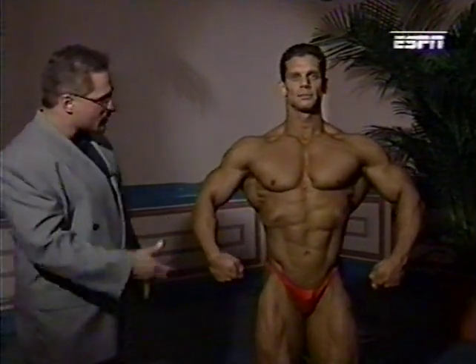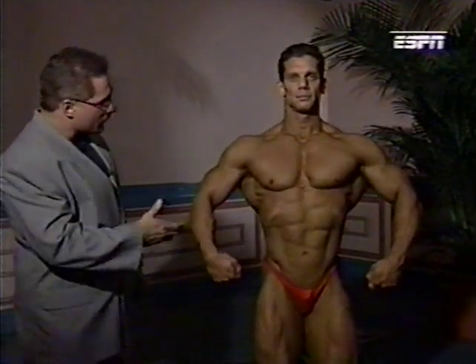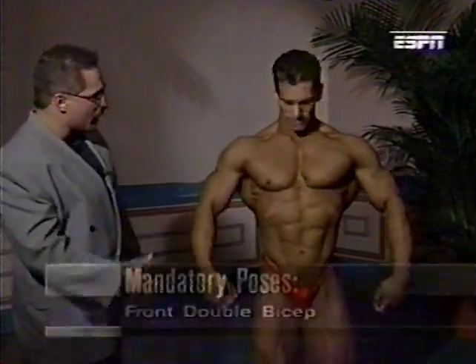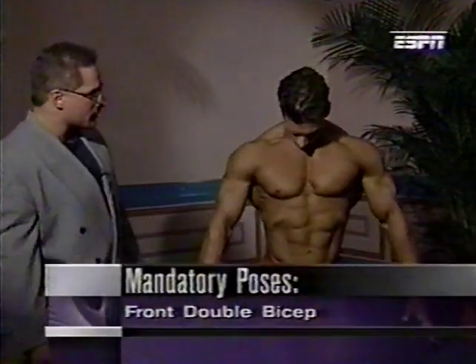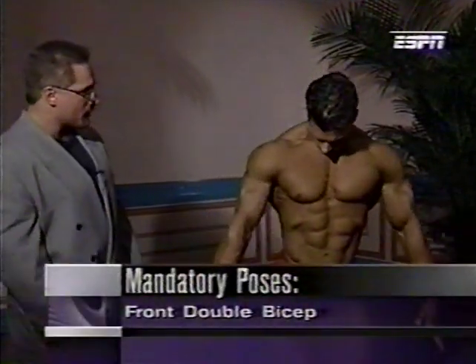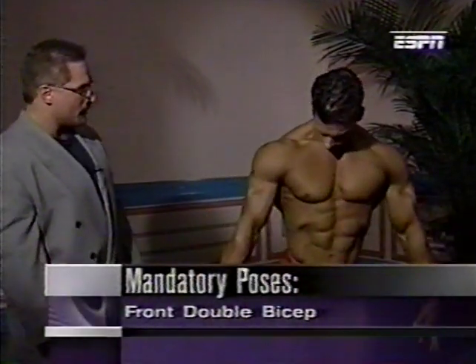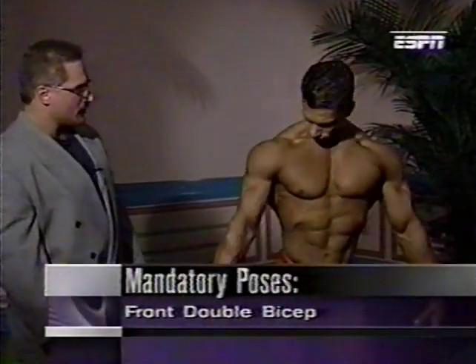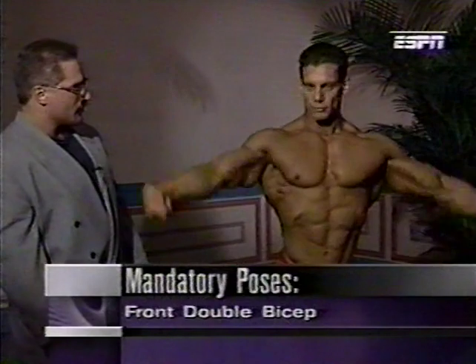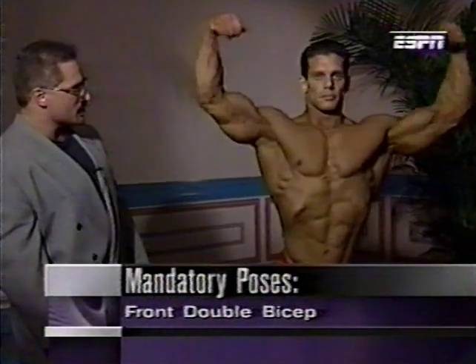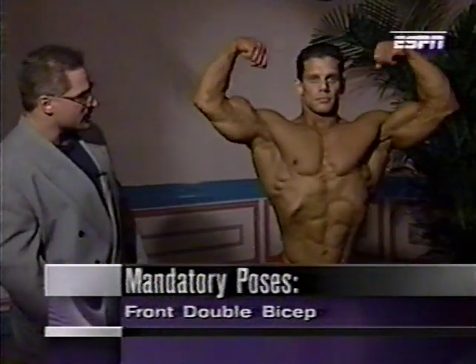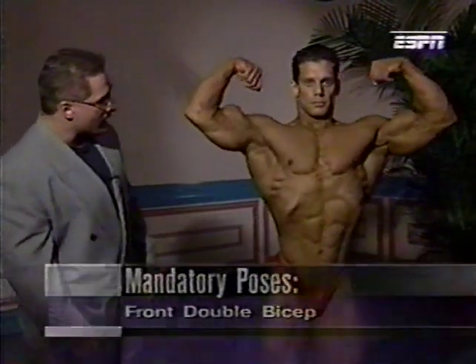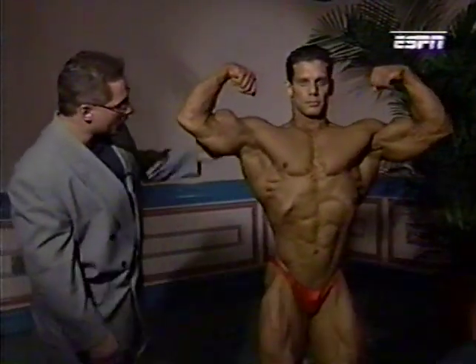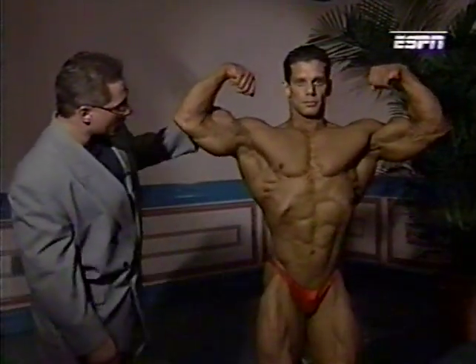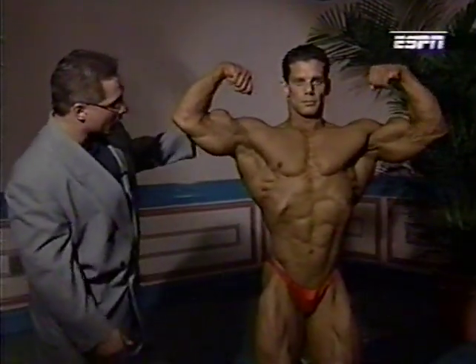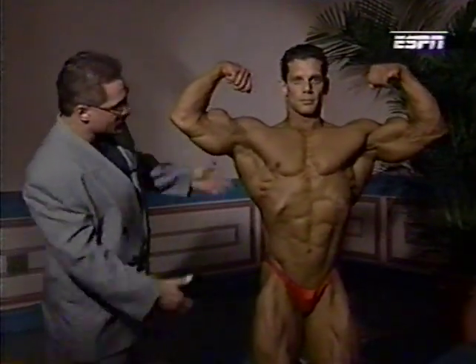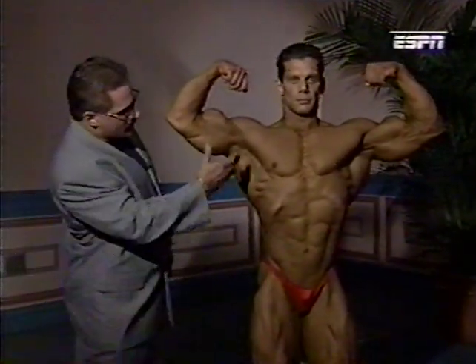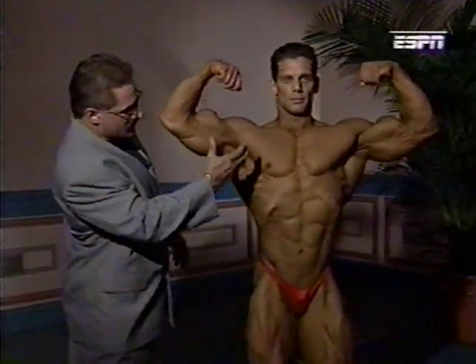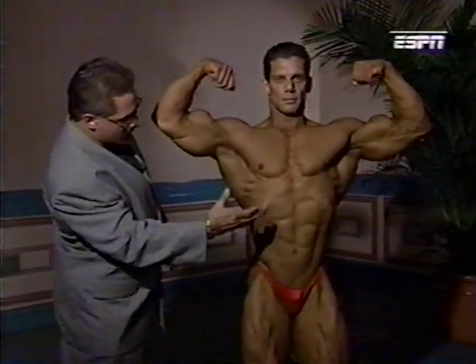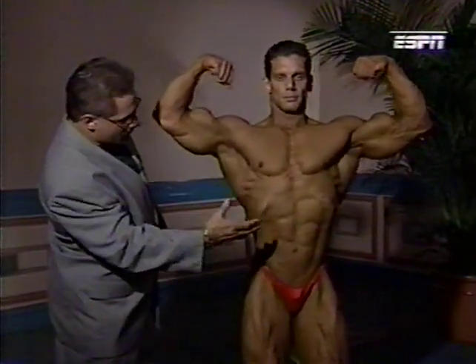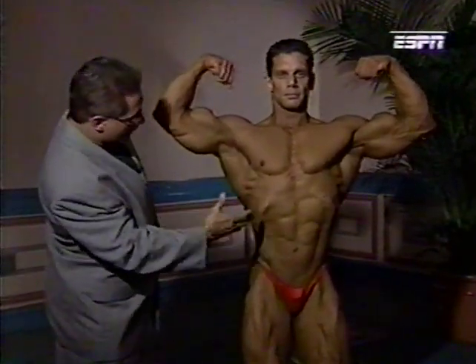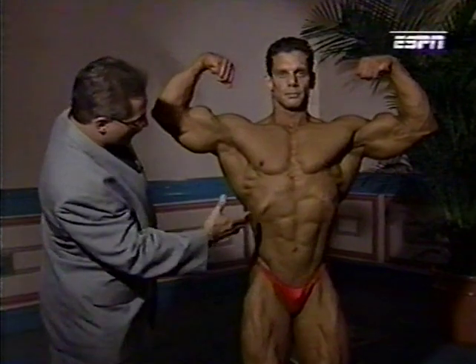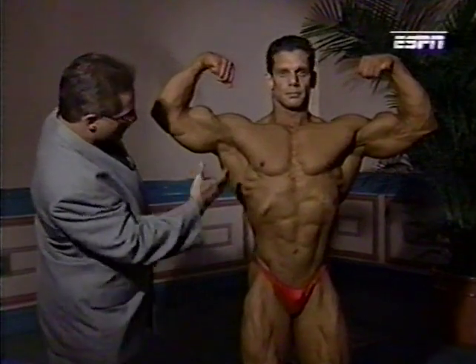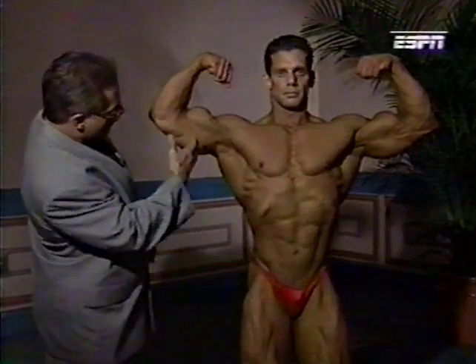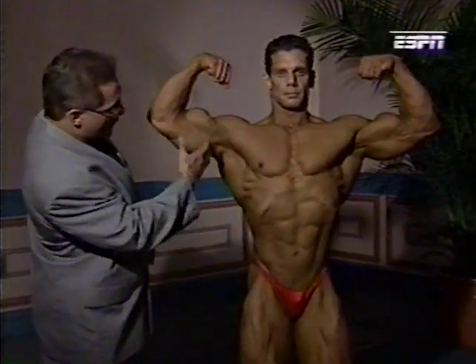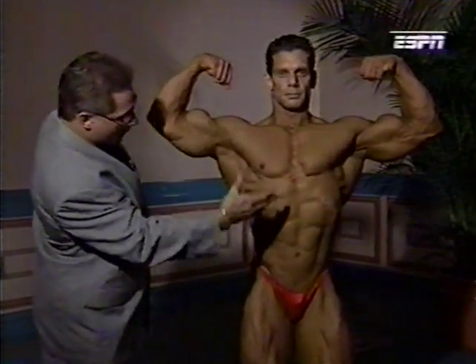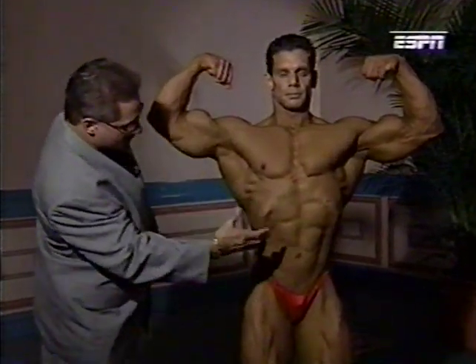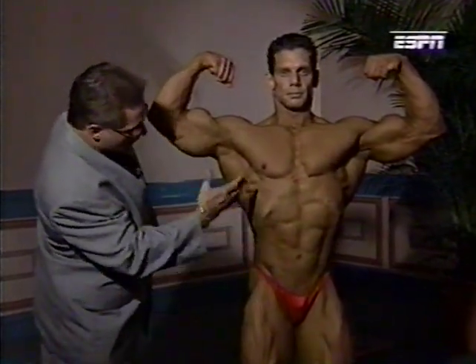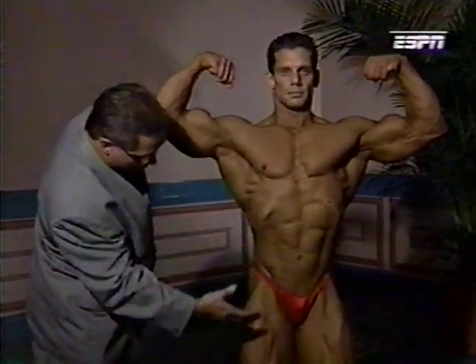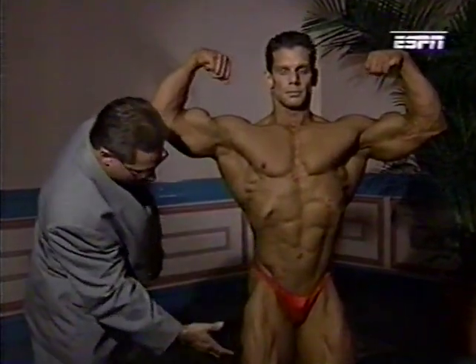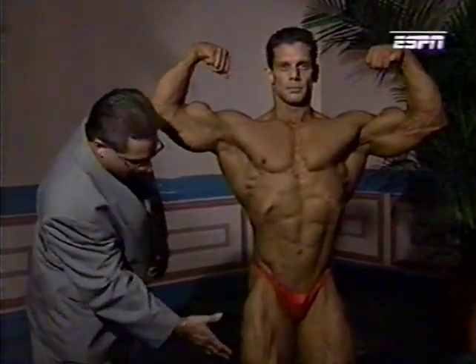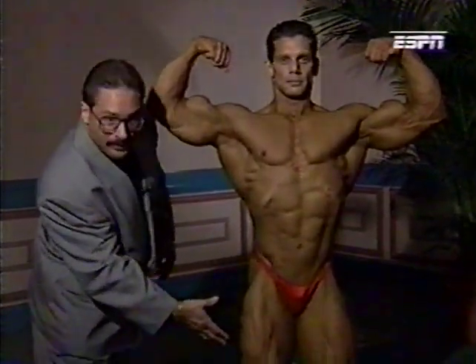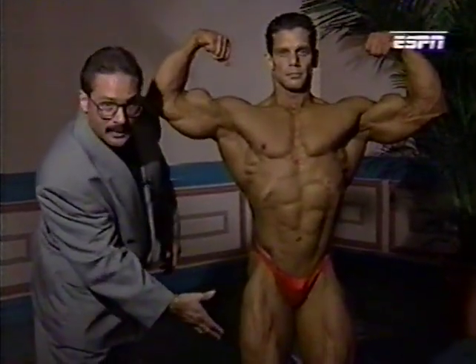First, a front double bicep. This pose is designed to highlight the bicep area, but obviously the rest of his body comes into play. Terrific symmetry — each body part matches, all the way down to his thighs, held nice and tight.